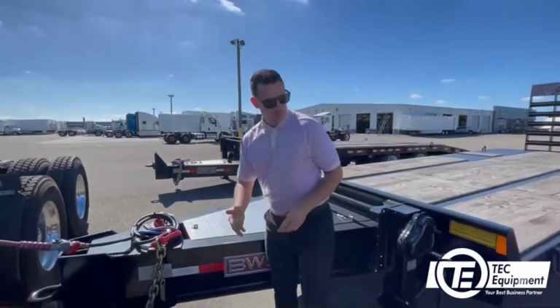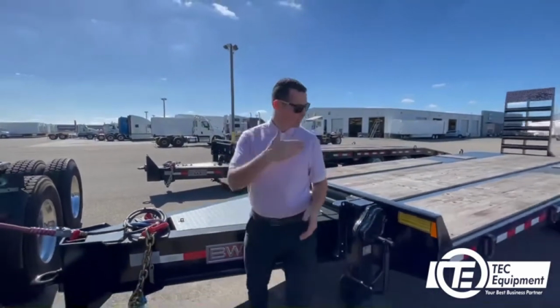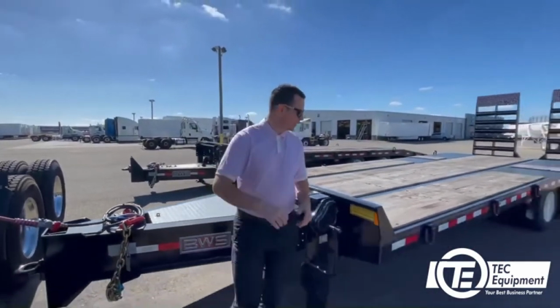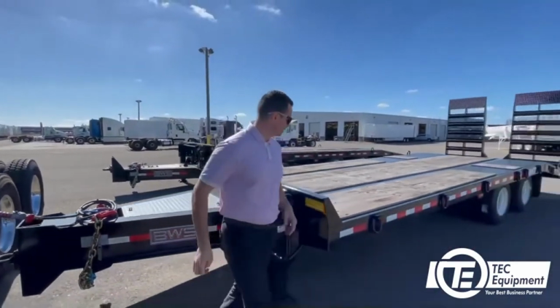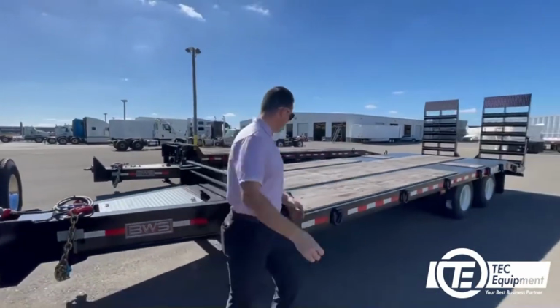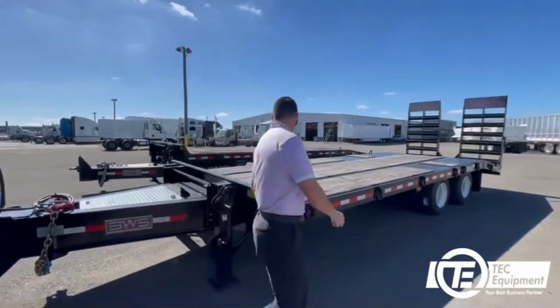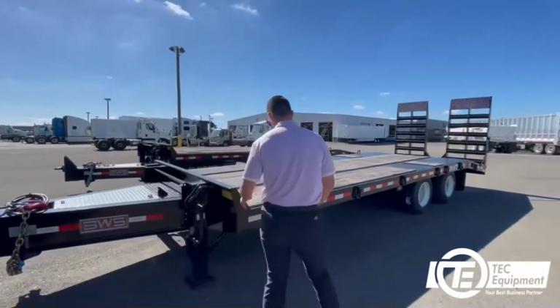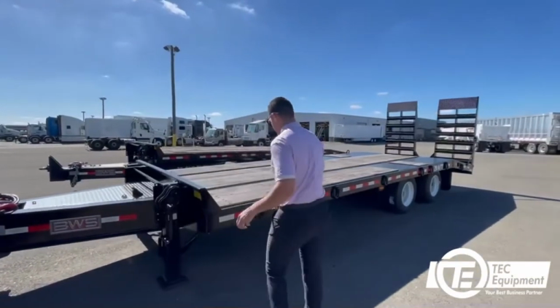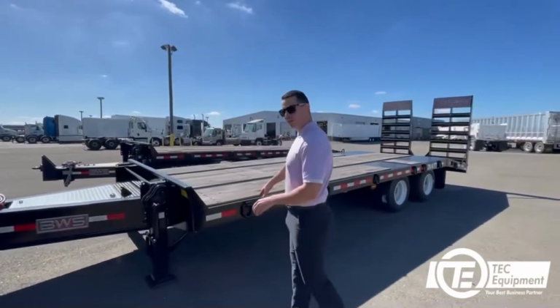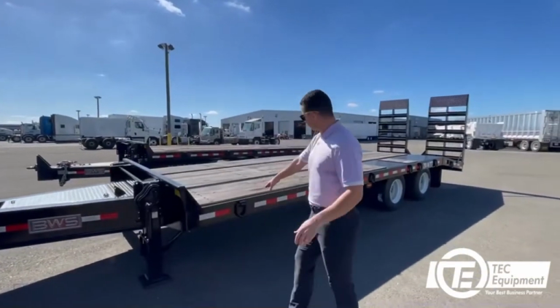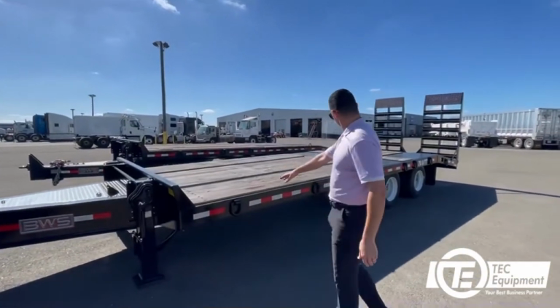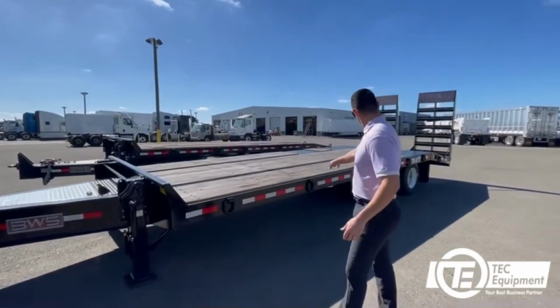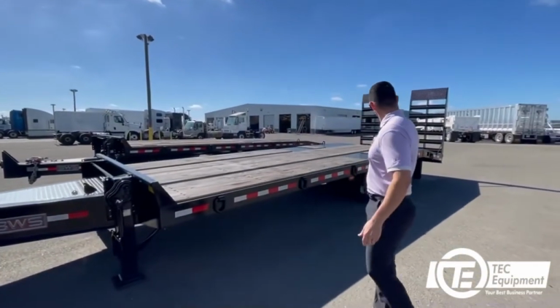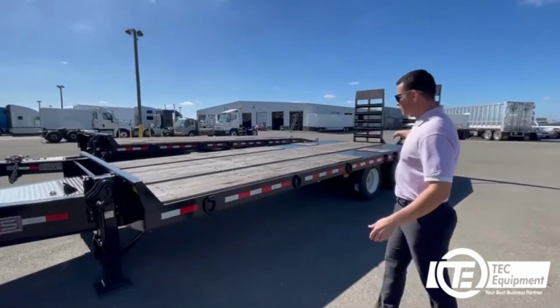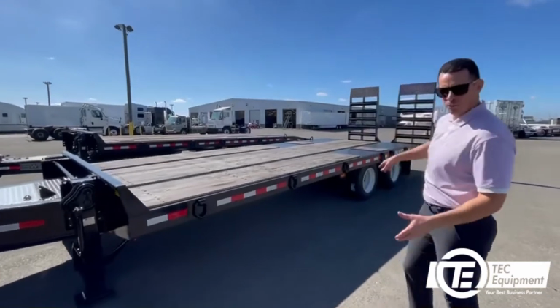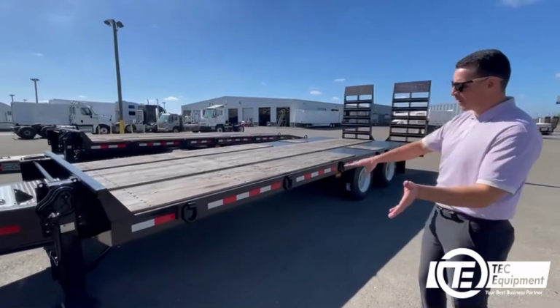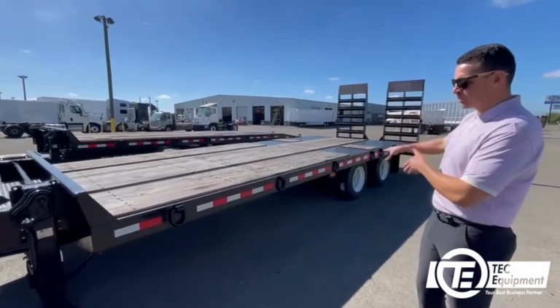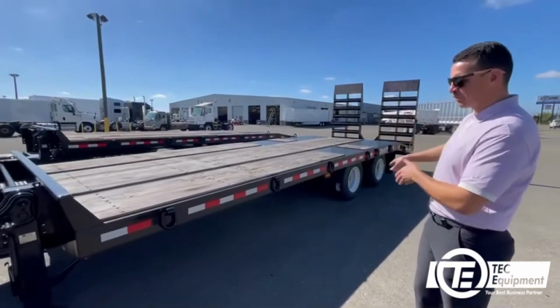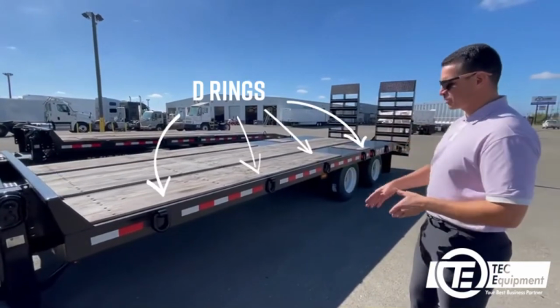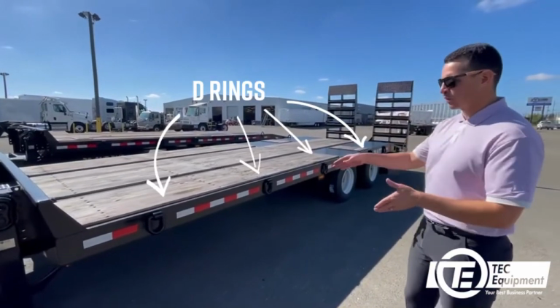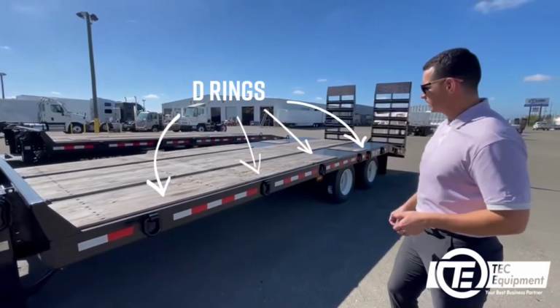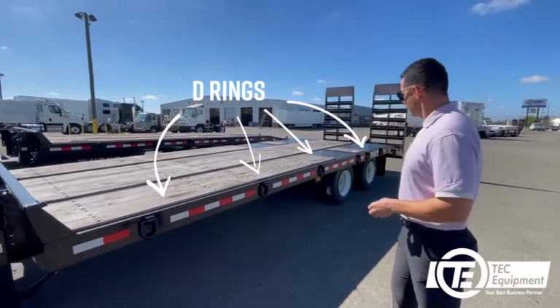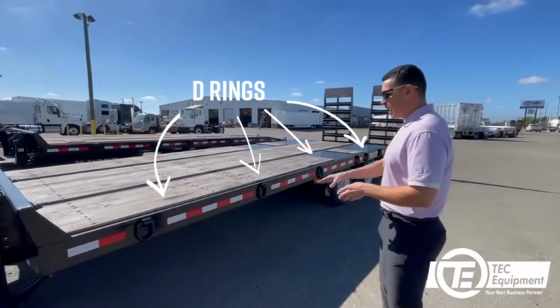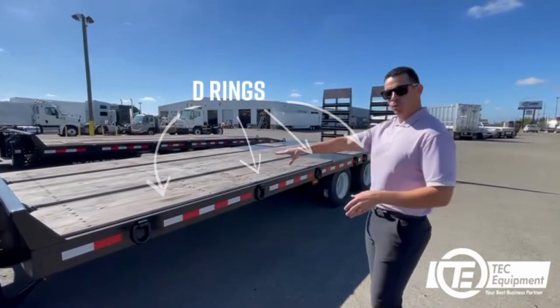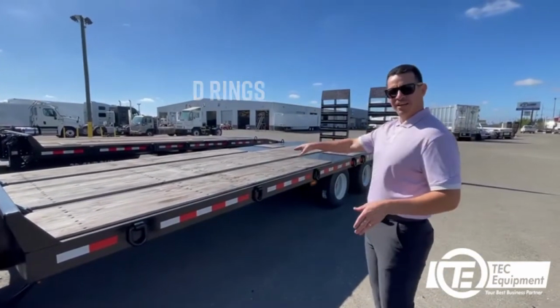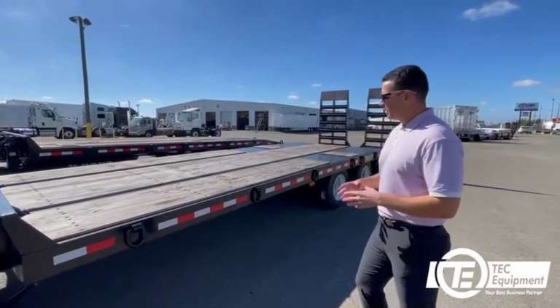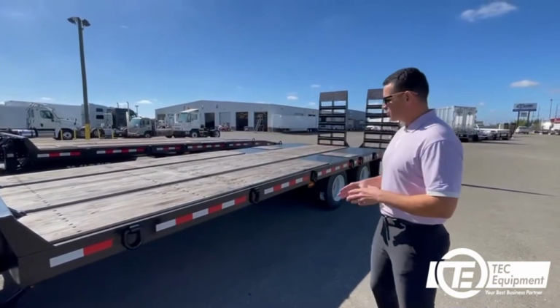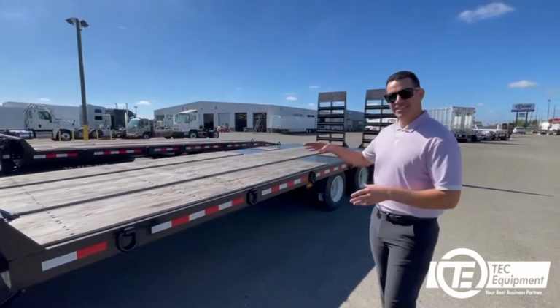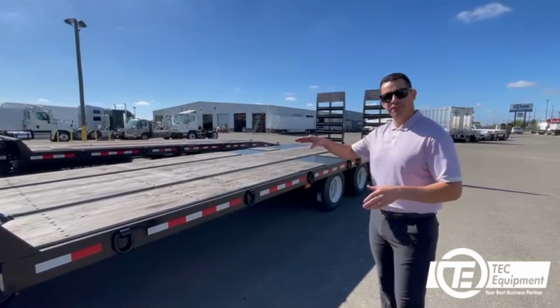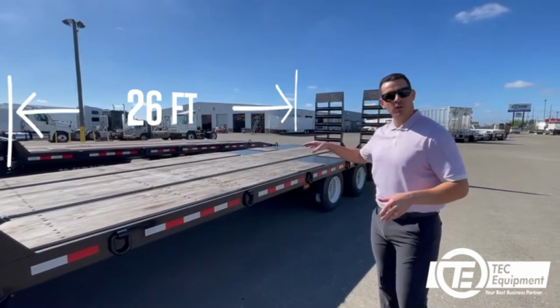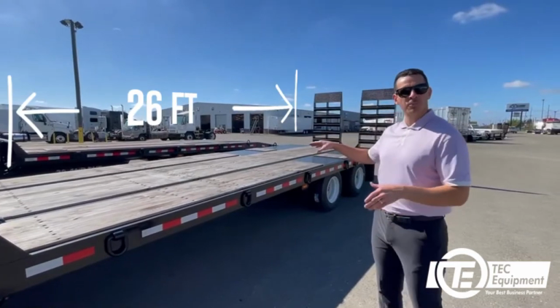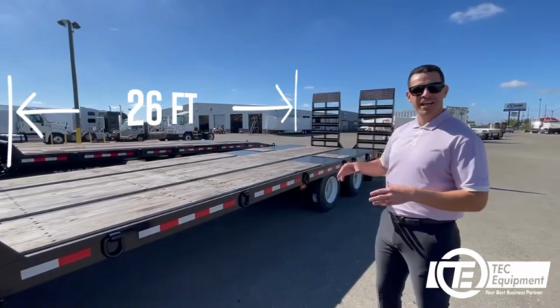Right this way we have some D-rings — we've got about 8 D-rings on the rail. After the wood deck there's 26 feet of loadable deck.